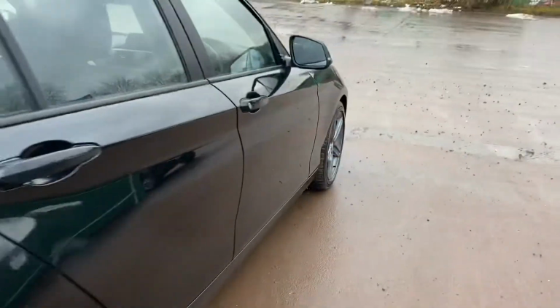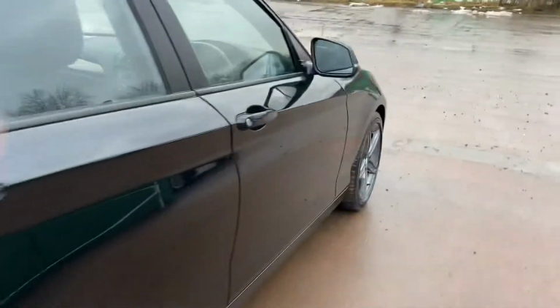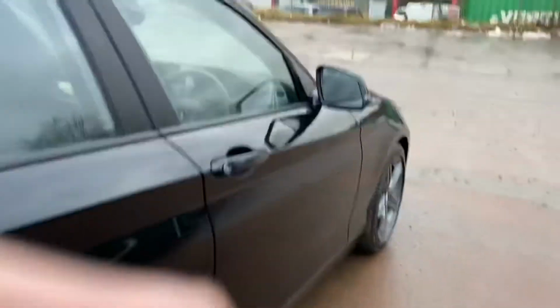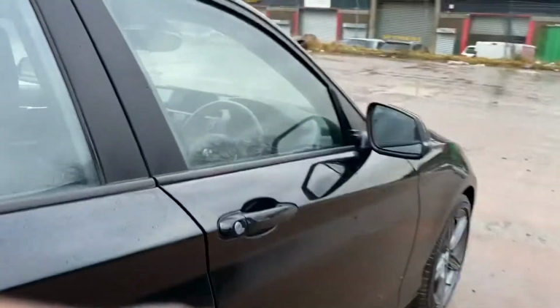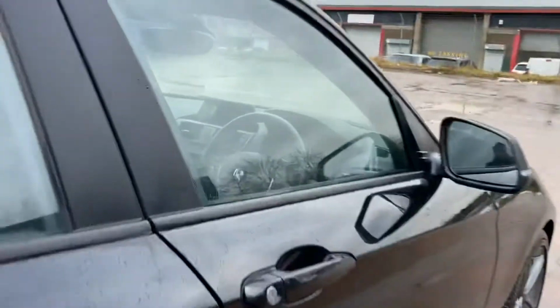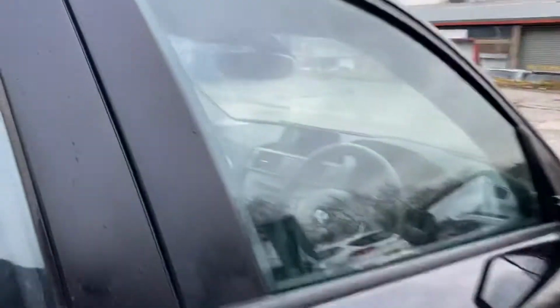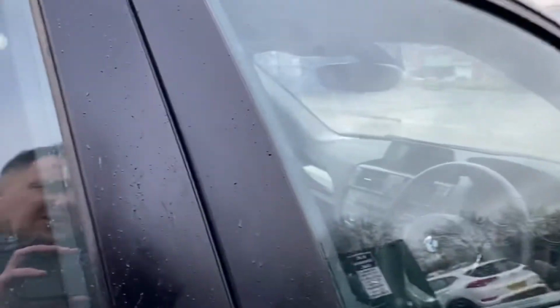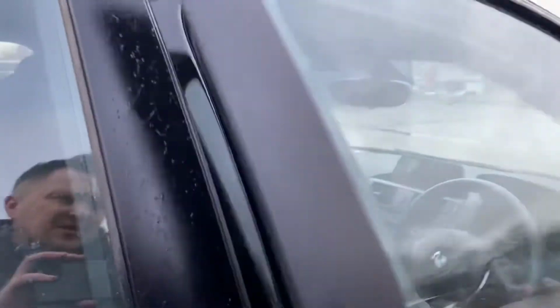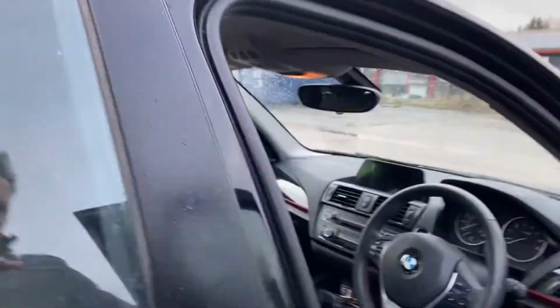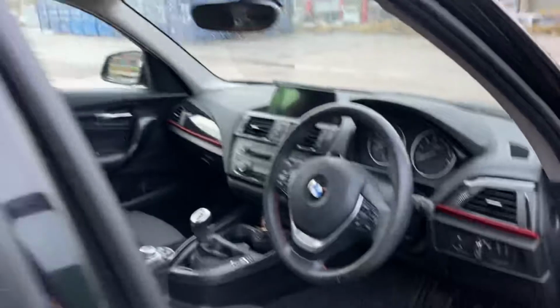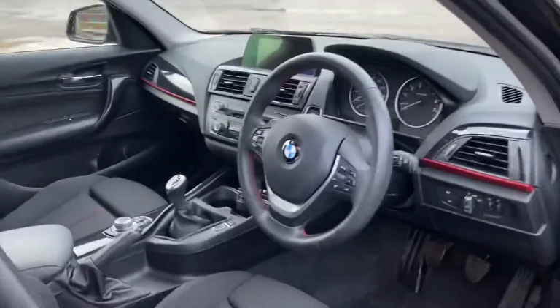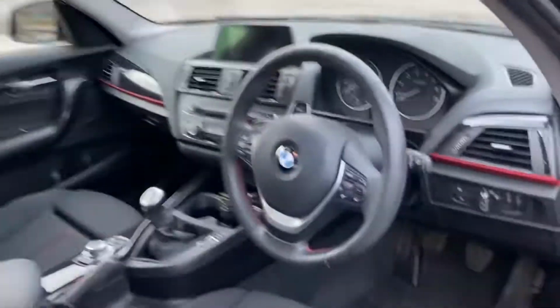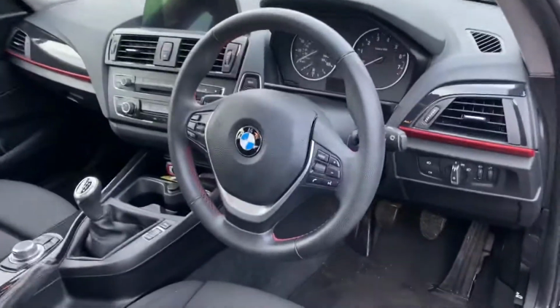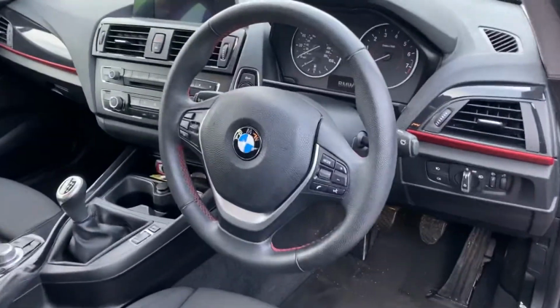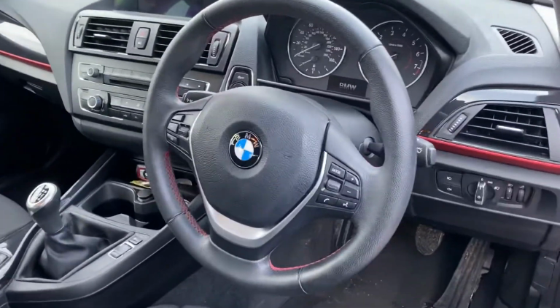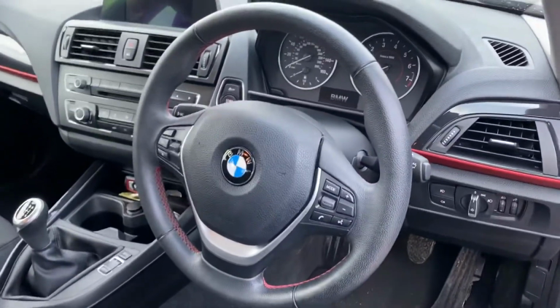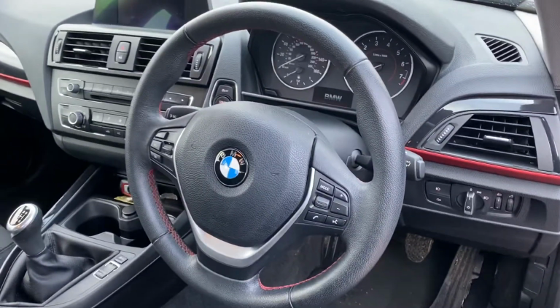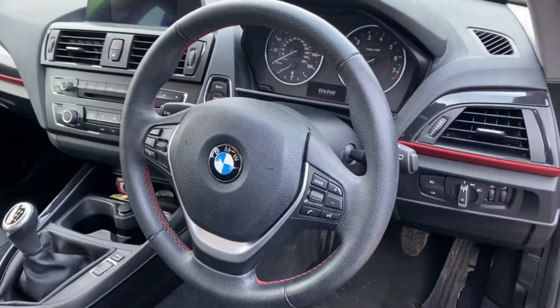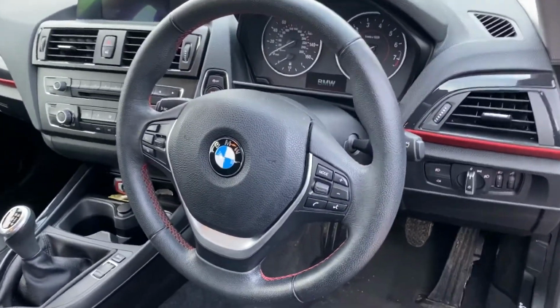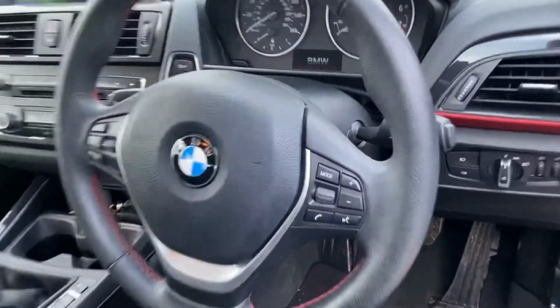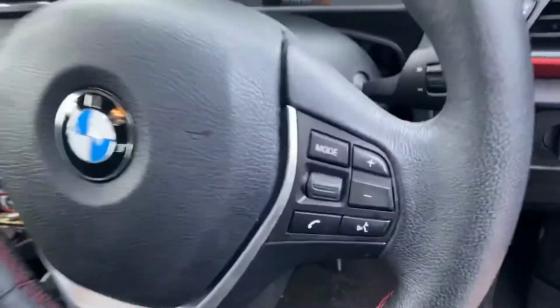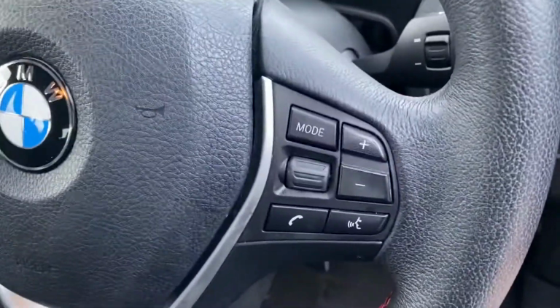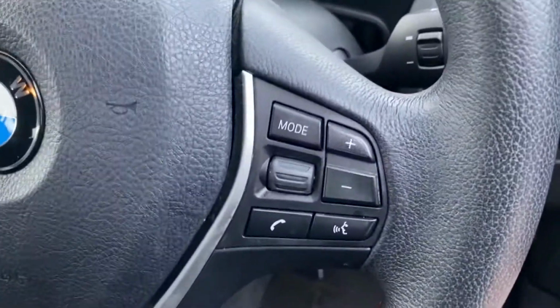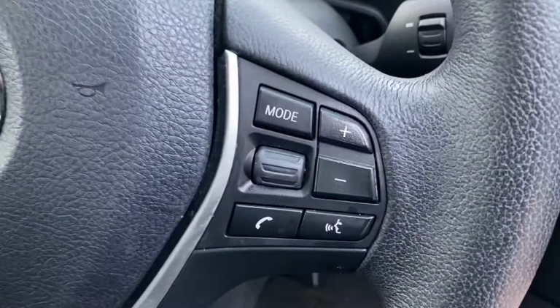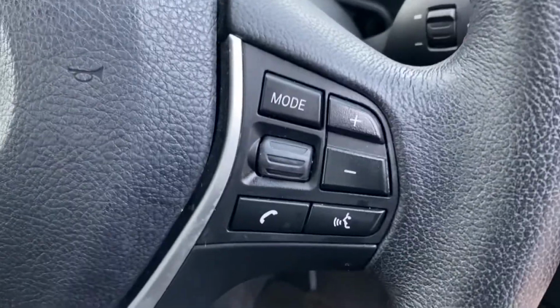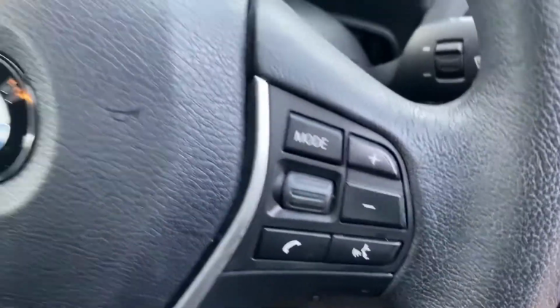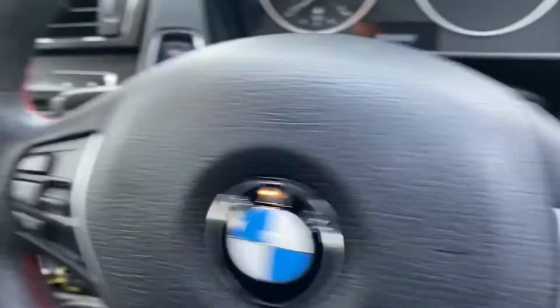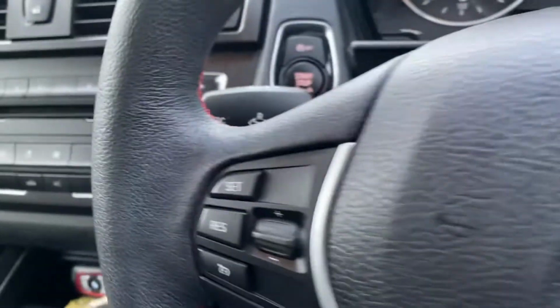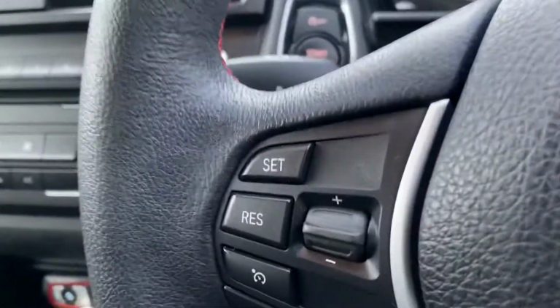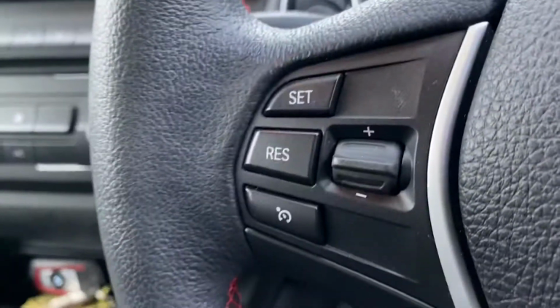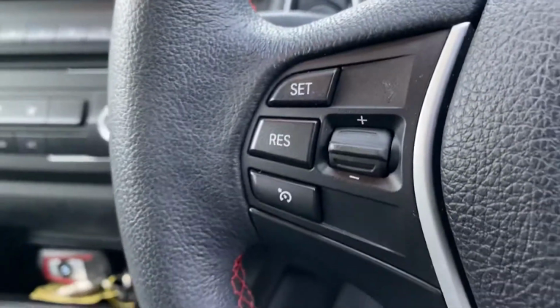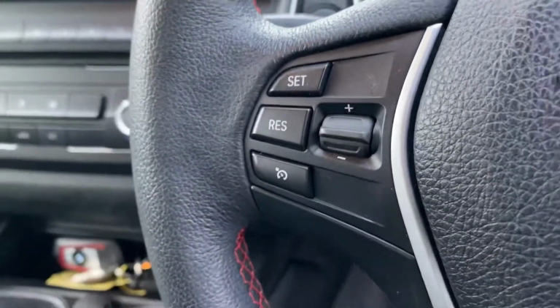Inside we've got charcoal cloth interior. It's got the leather three-spoke steering wheel with multifunction controls. You can see here it does have the Bluetooth phone prep buttons as well as cruise control.